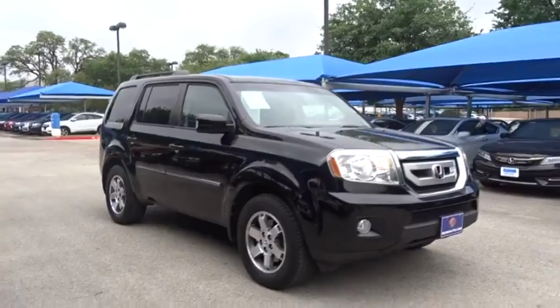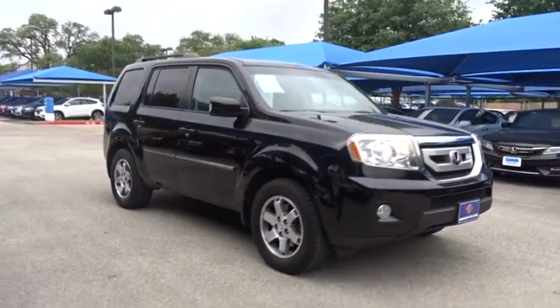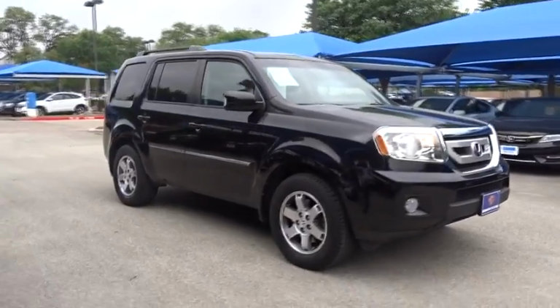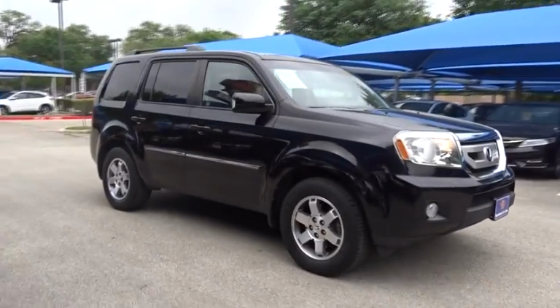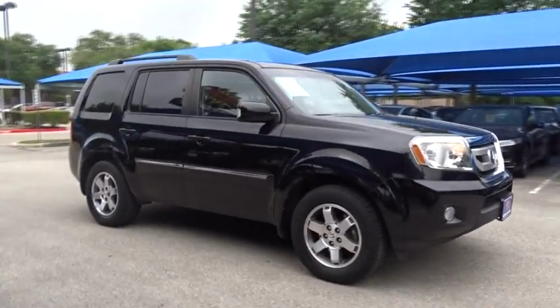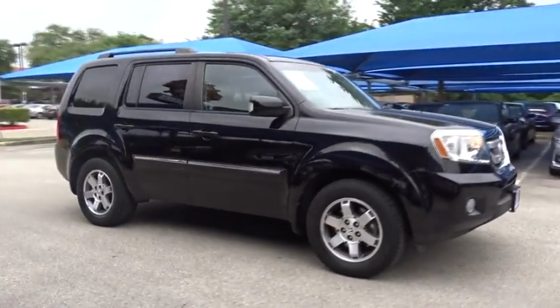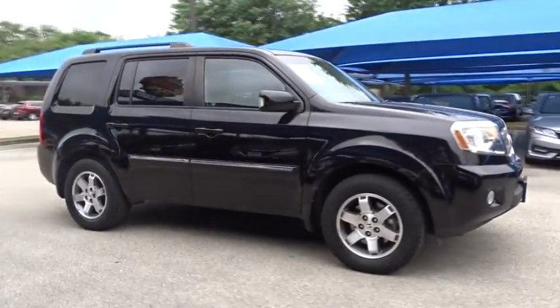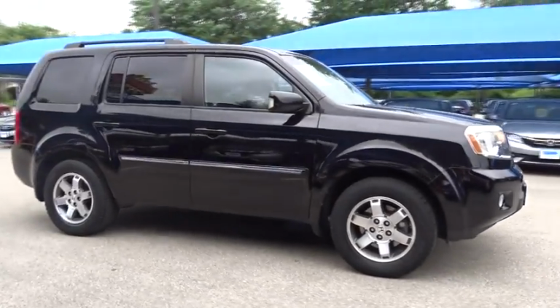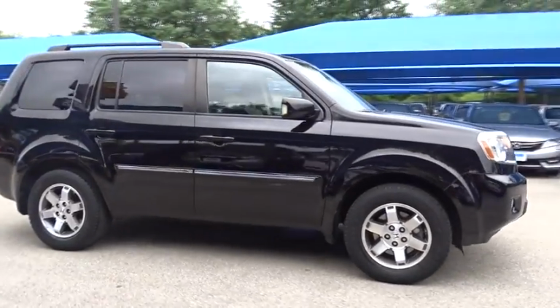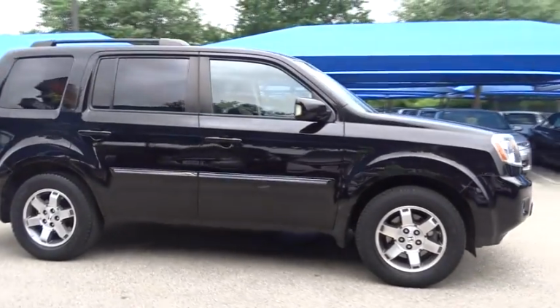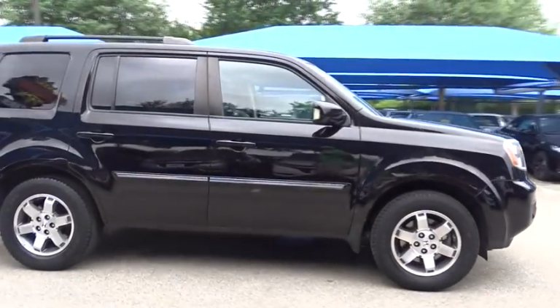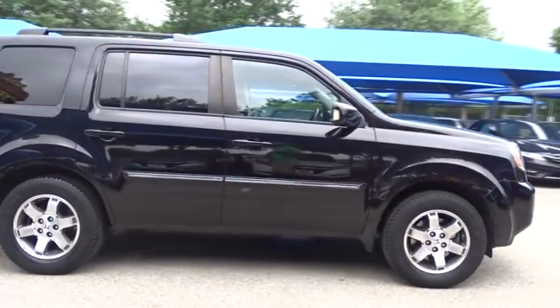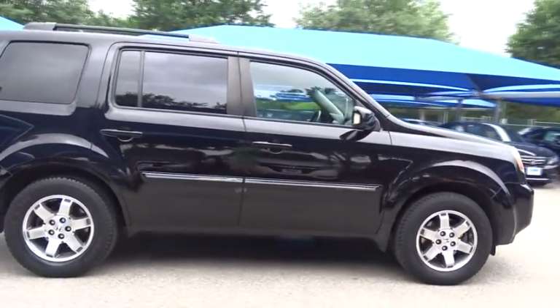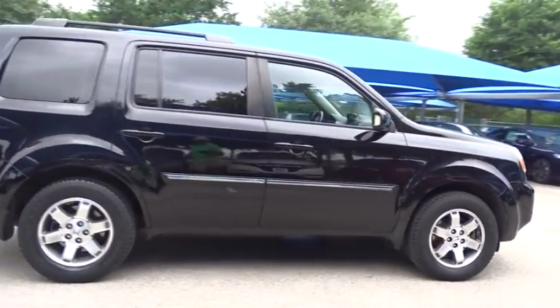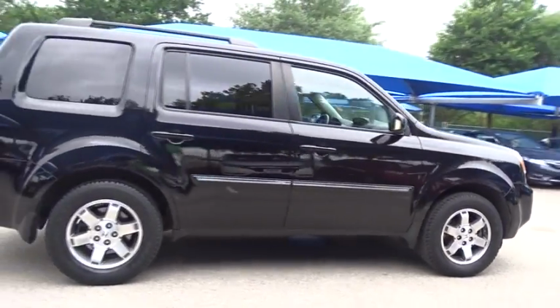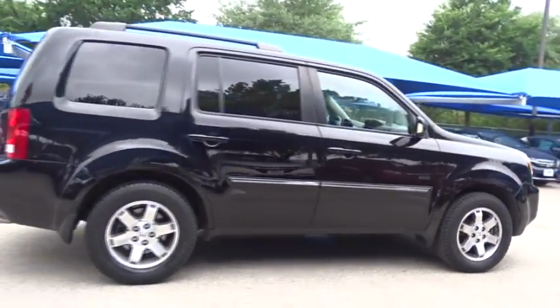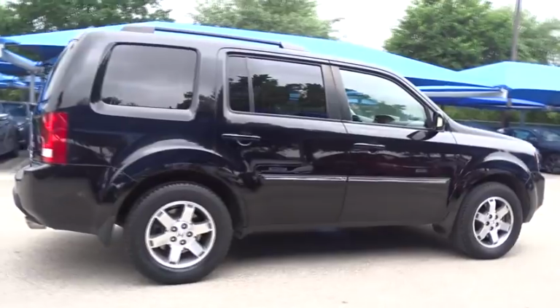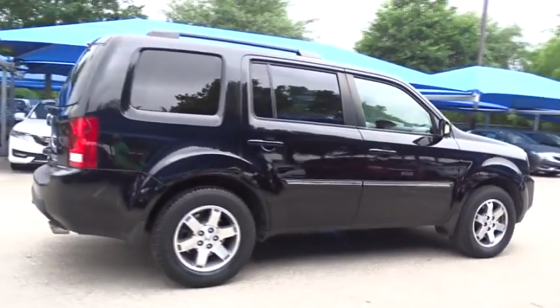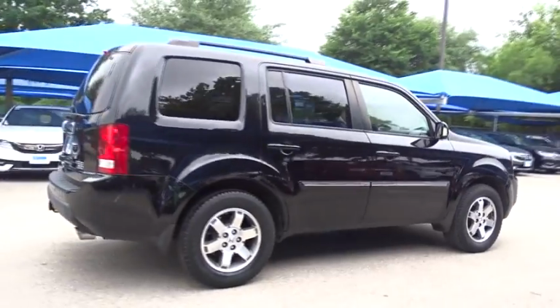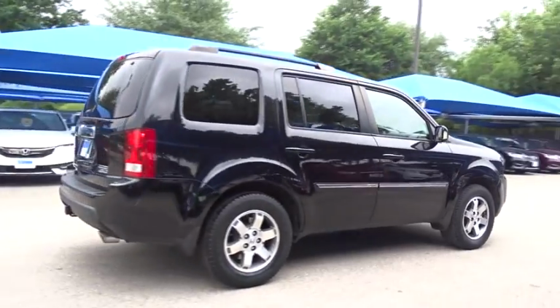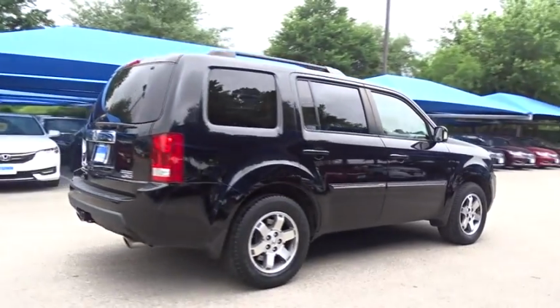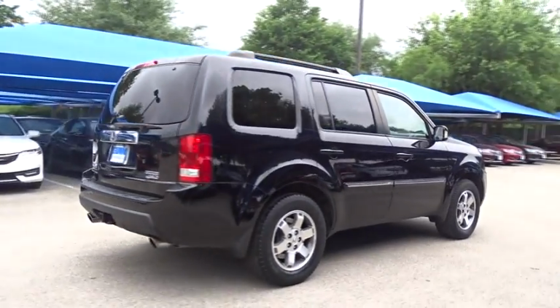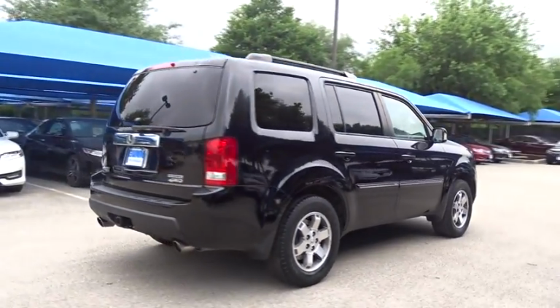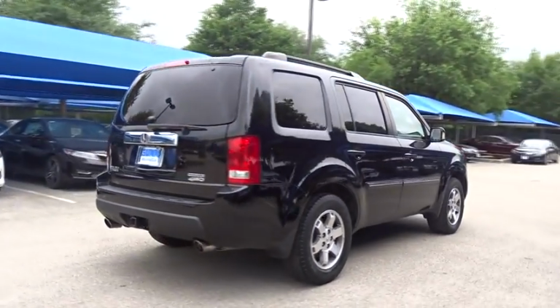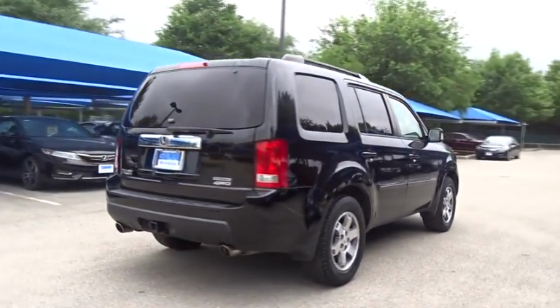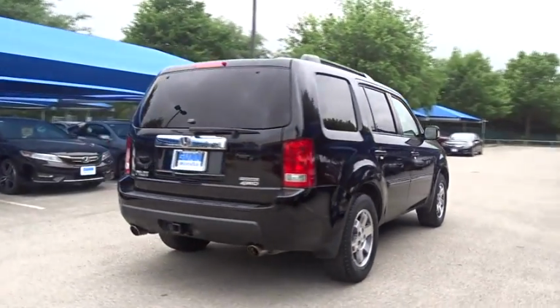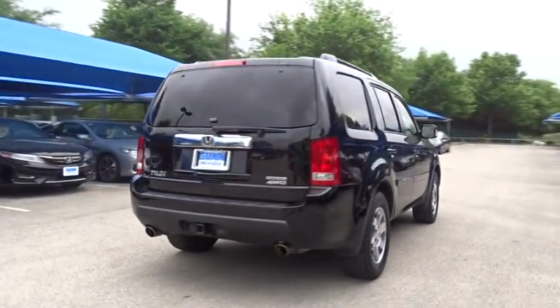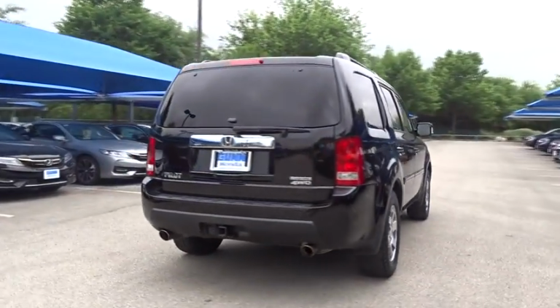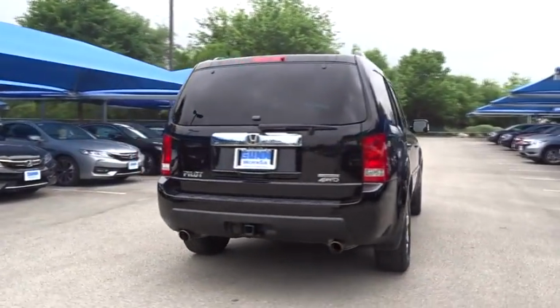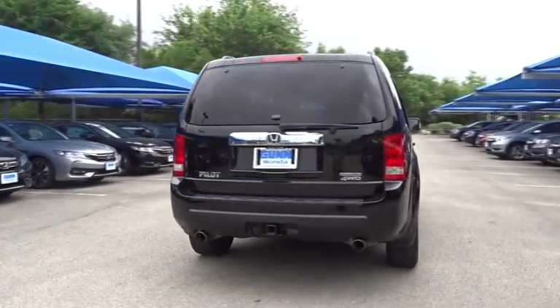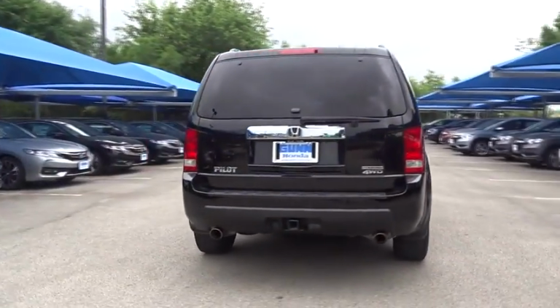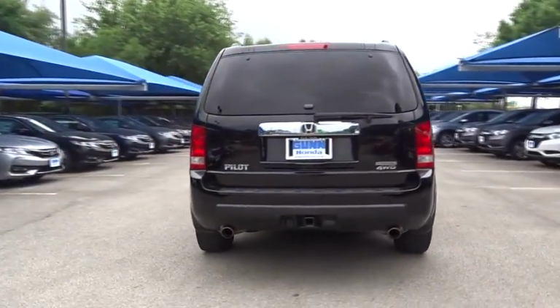The 2010 Honda Pilot. Optimal utility. Indulgent interior. Powerful performer. You'll be ready for almost anything in the Honda Pilot.